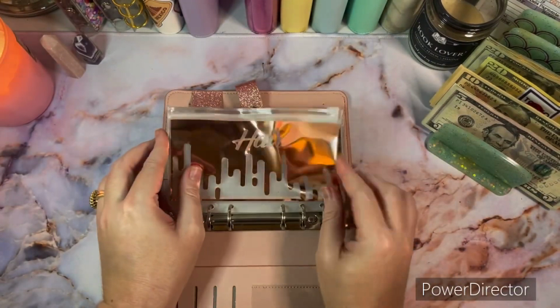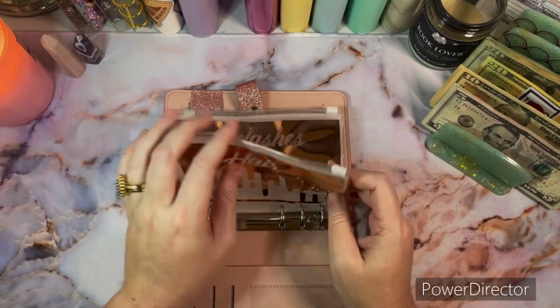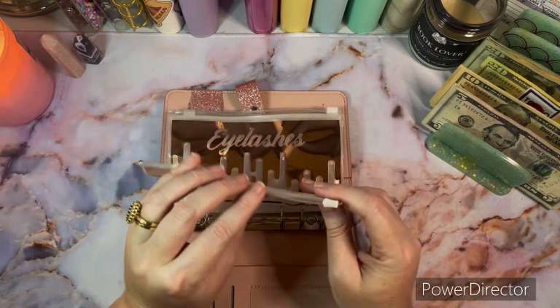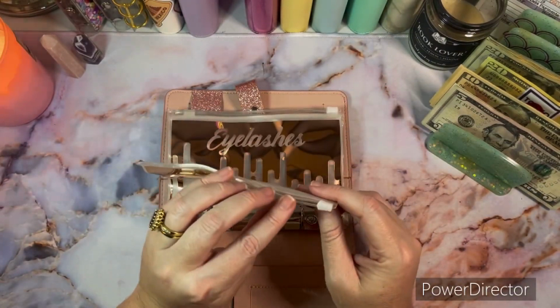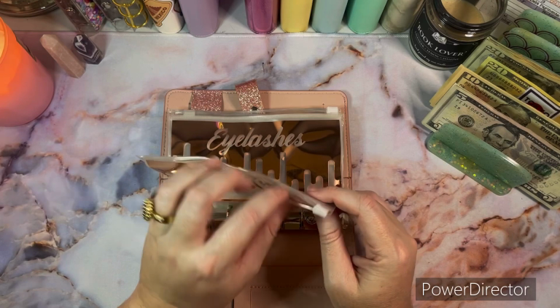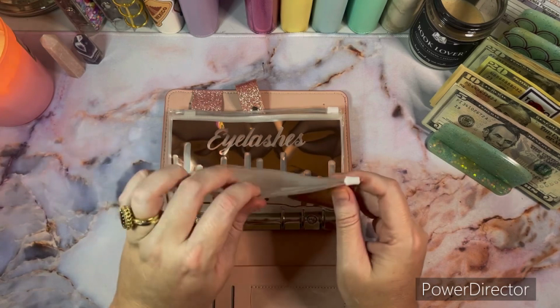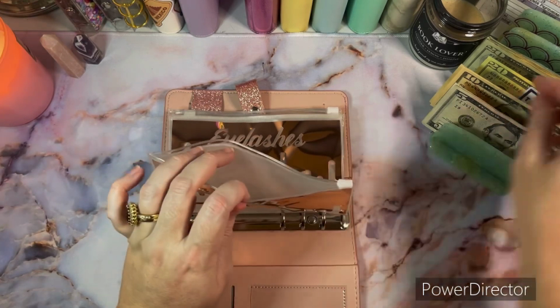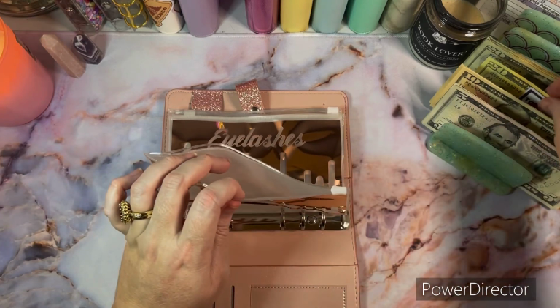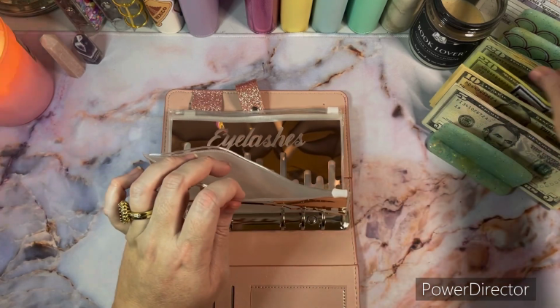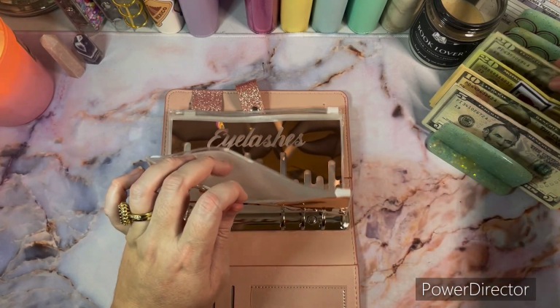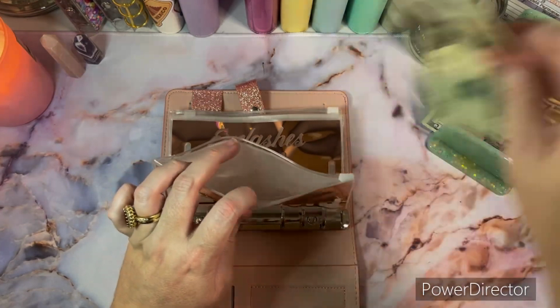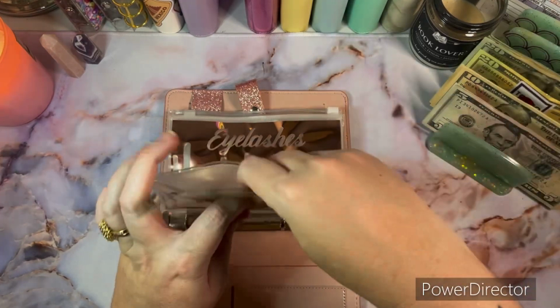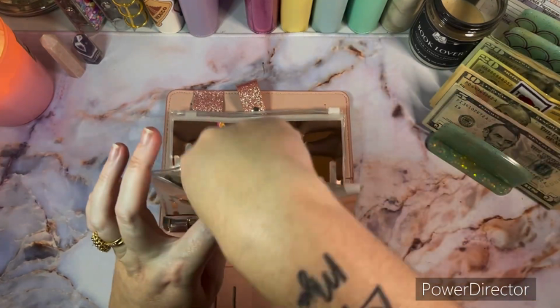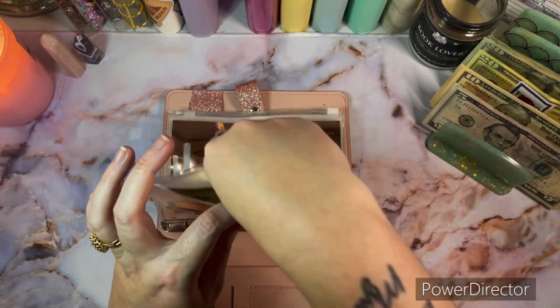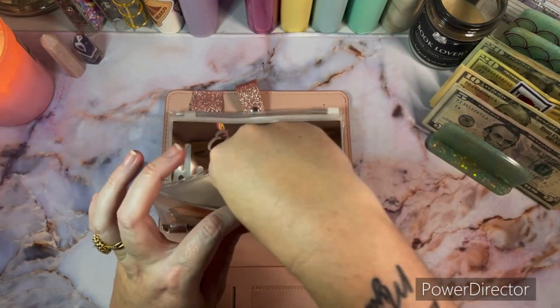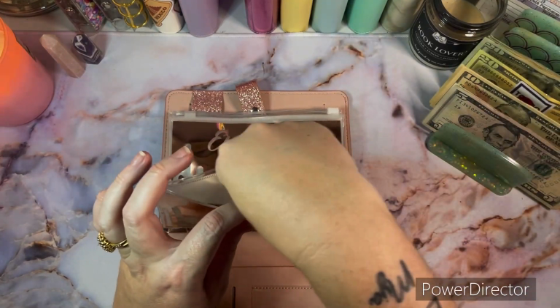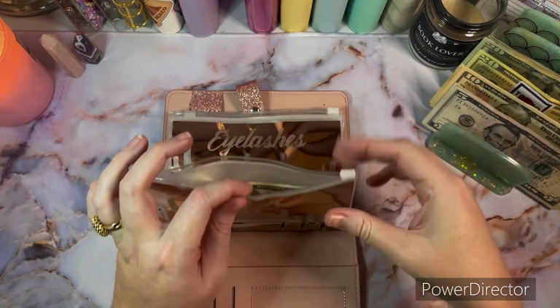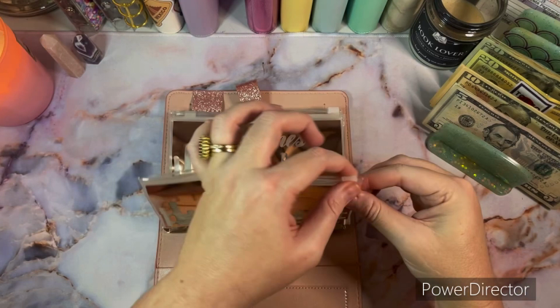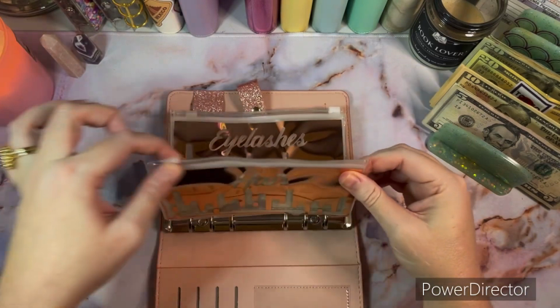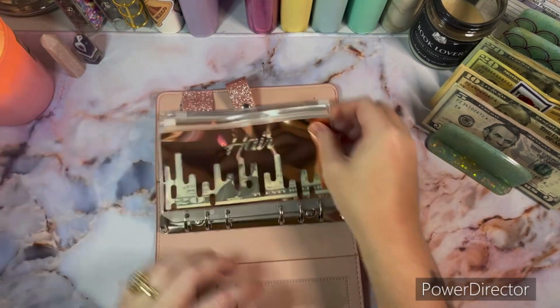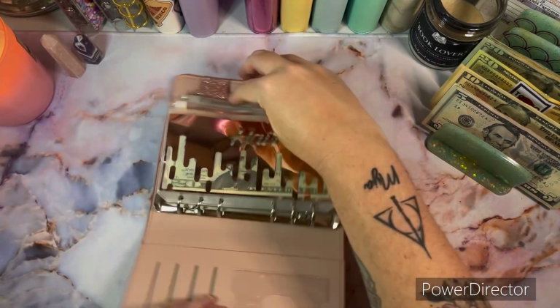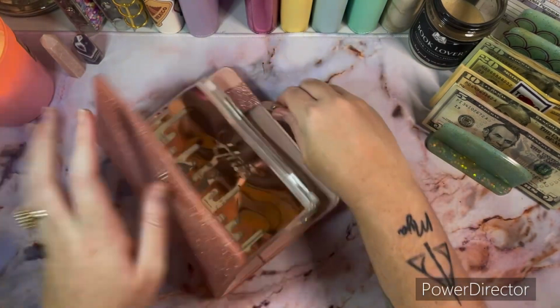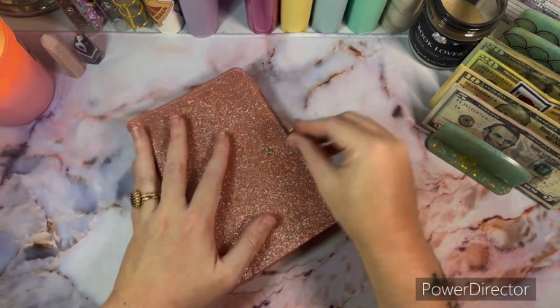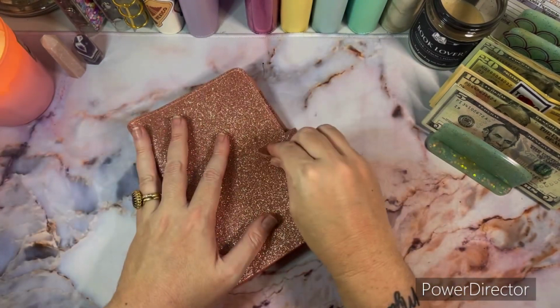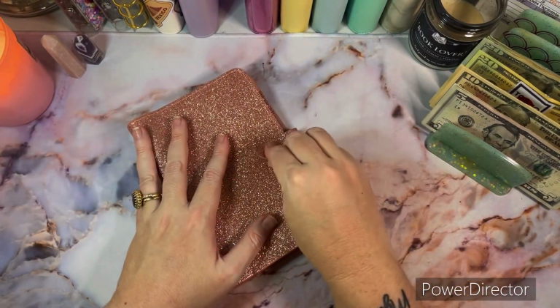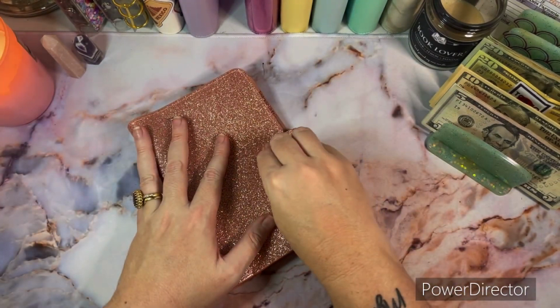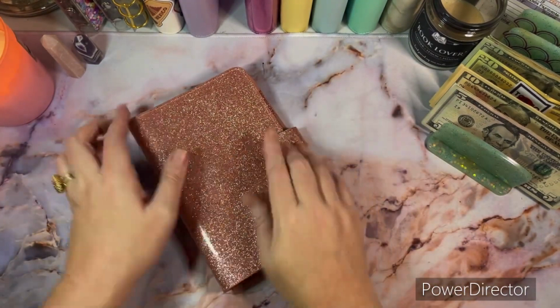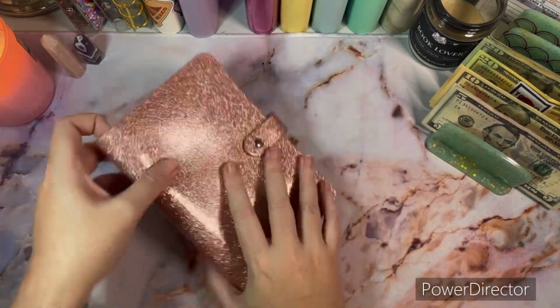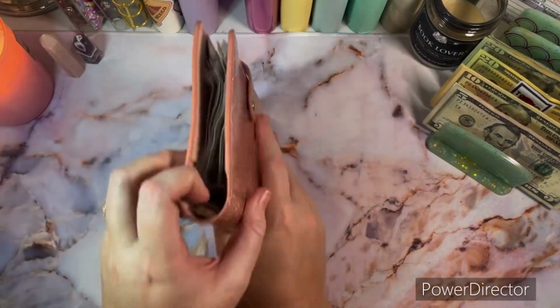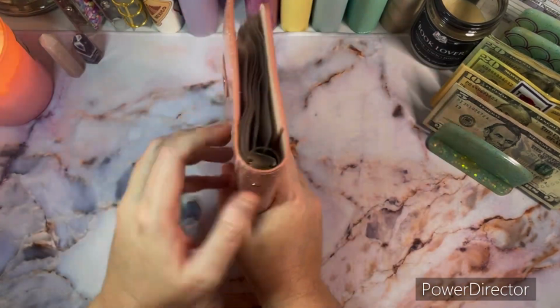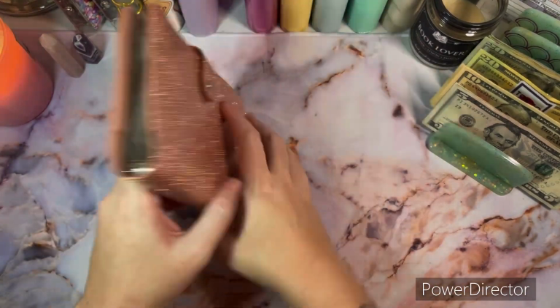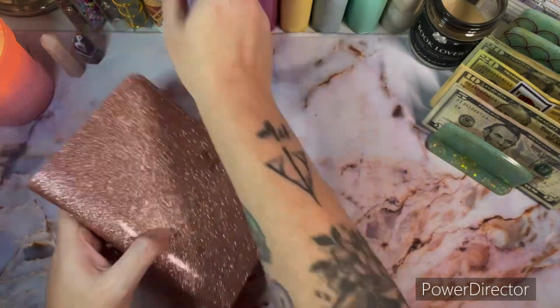Now on to the beauty binder. Hair is going to get $20. I just went to my appointment so I used all the money that was in there before.